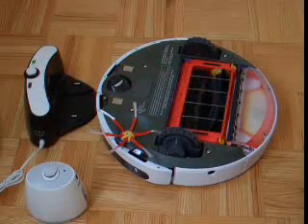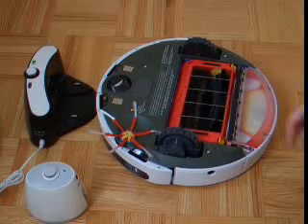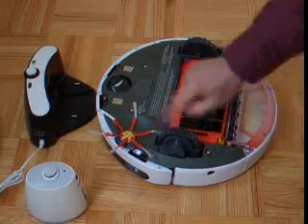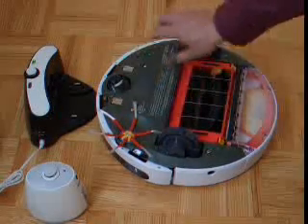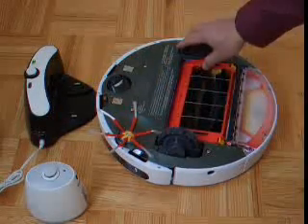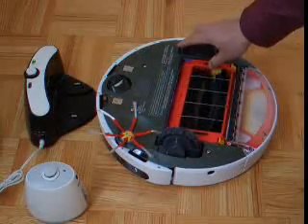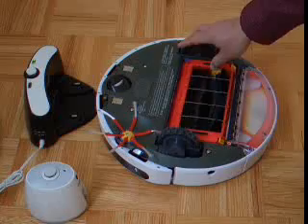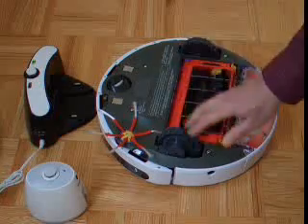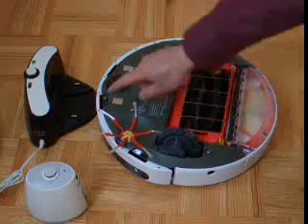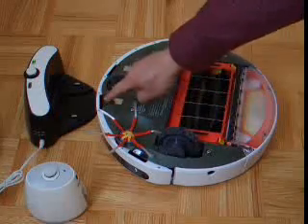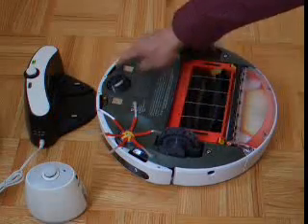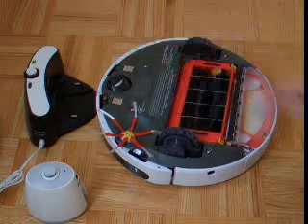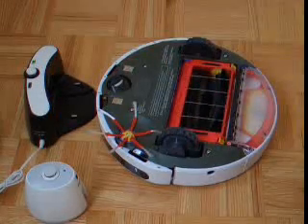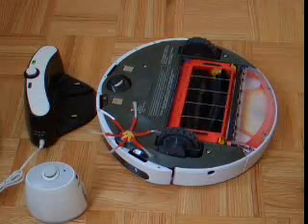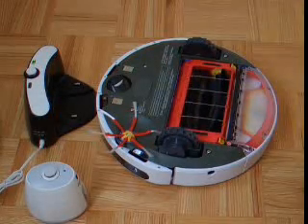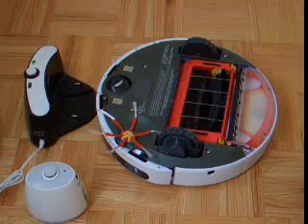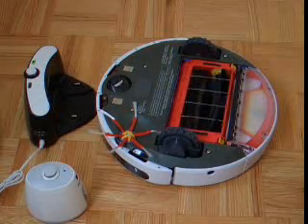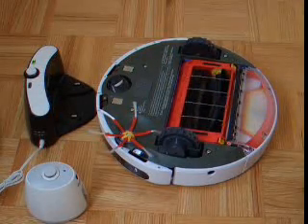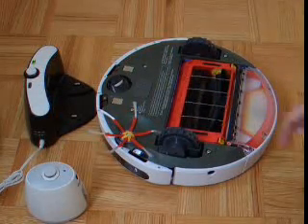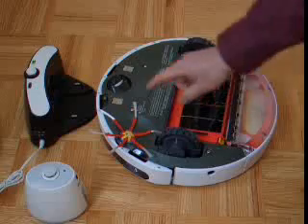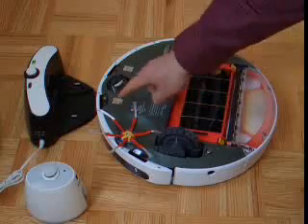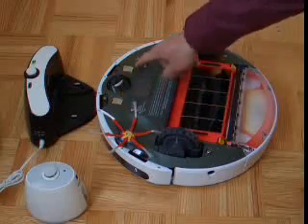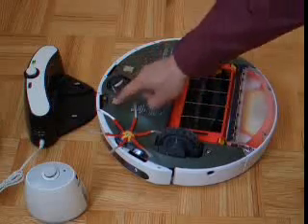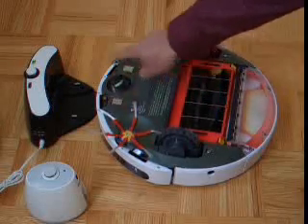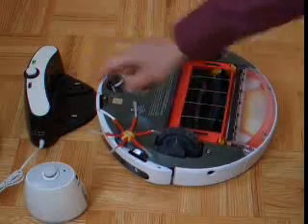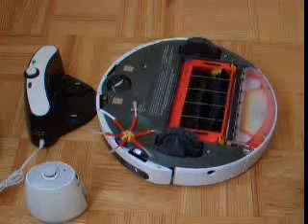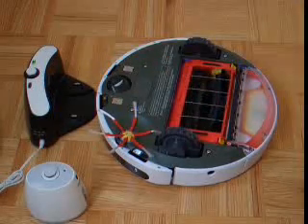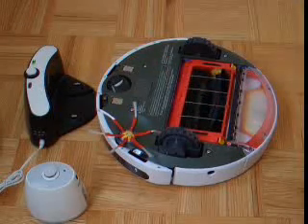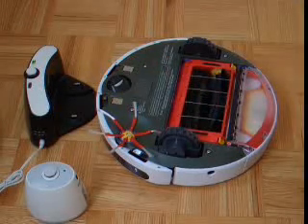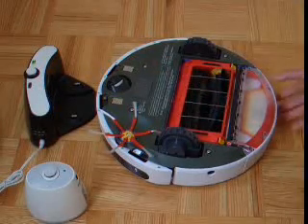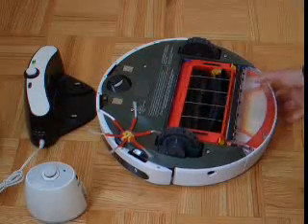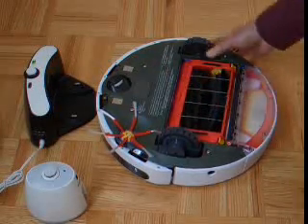The wheel sensors can be changed if they are worn out. These are the cliff sensors, which prevent the iRobot from falling downstairs. And these are the contact elements to get the robot charged.